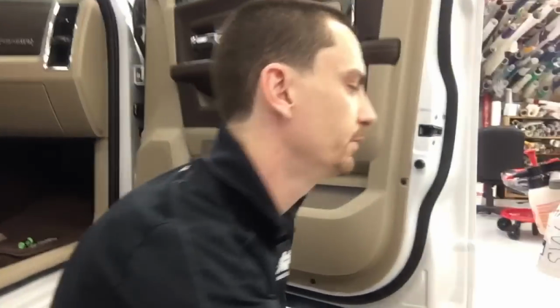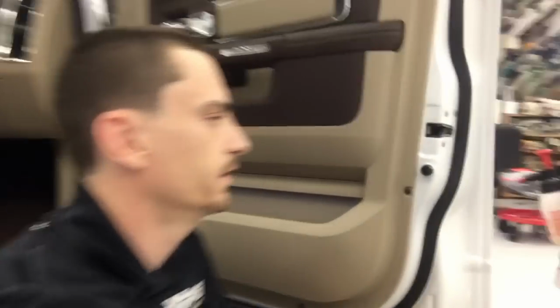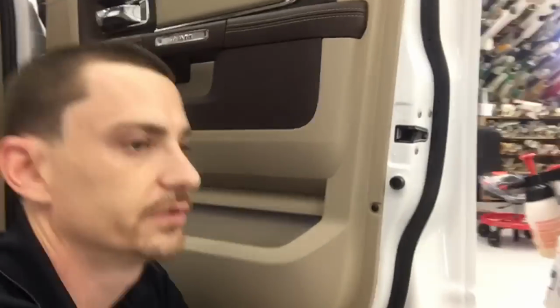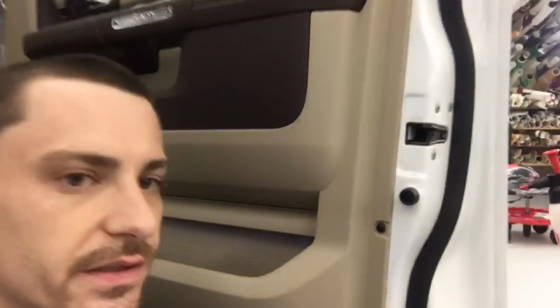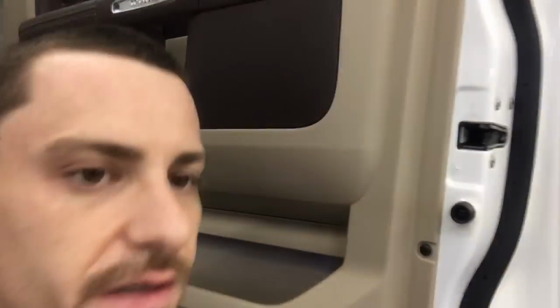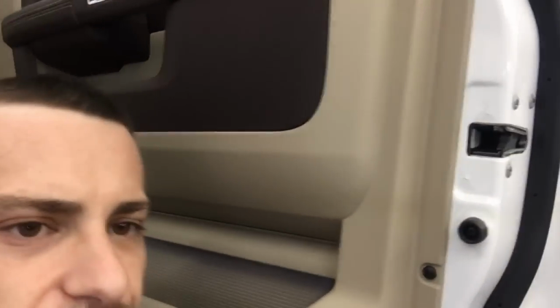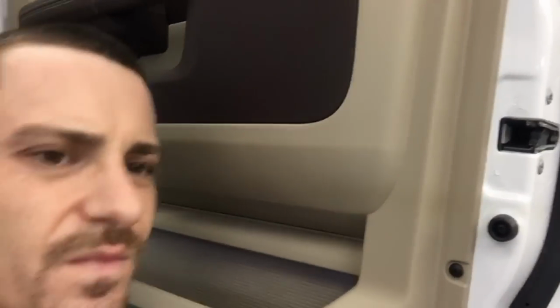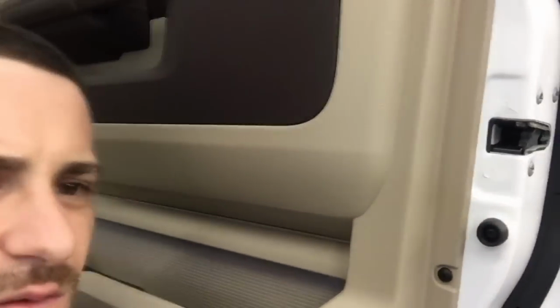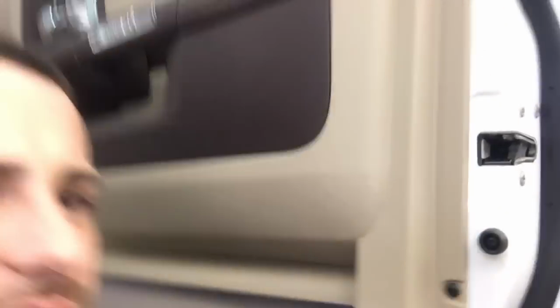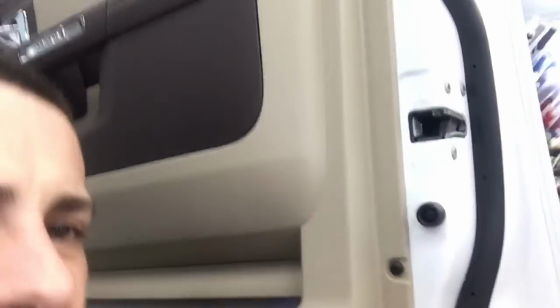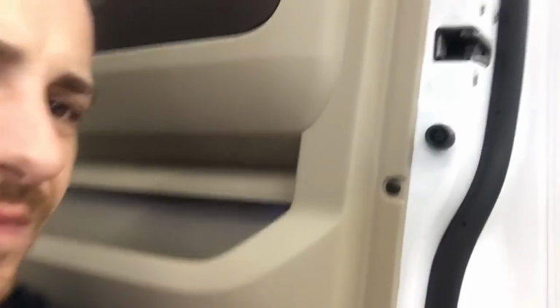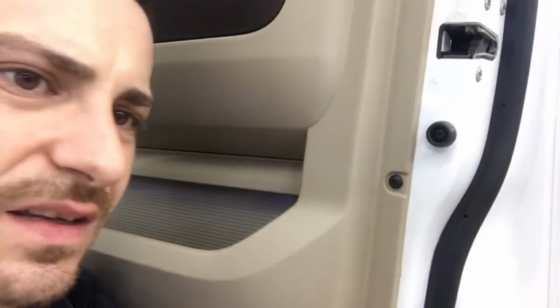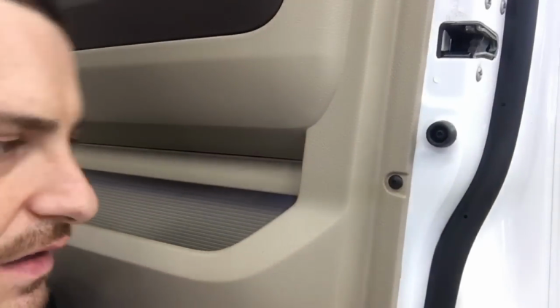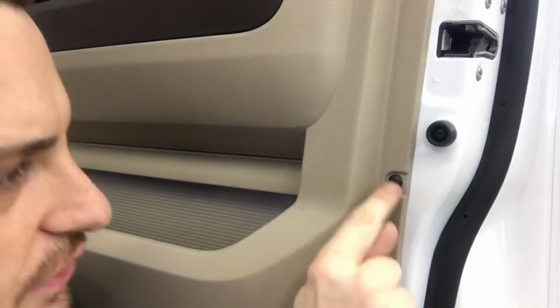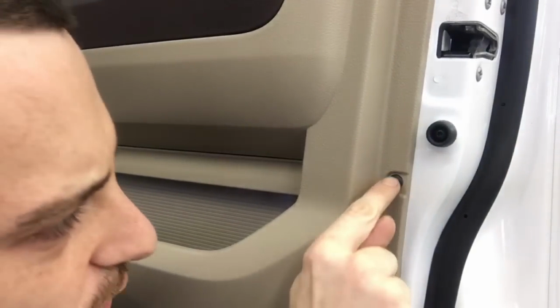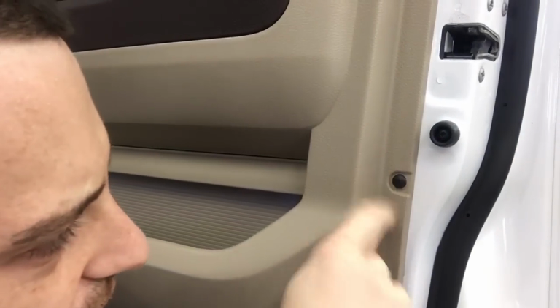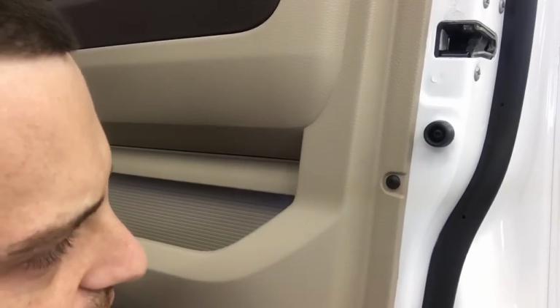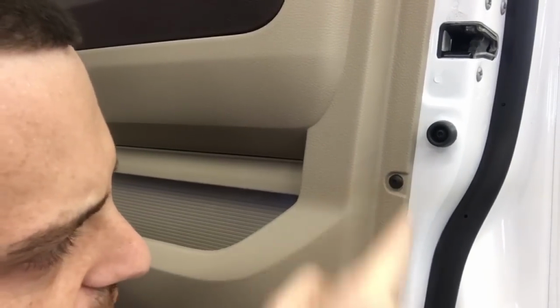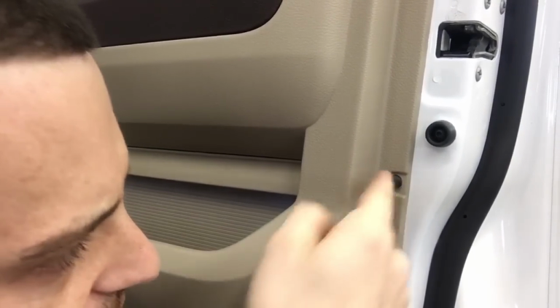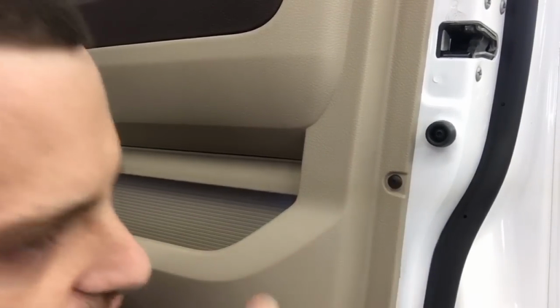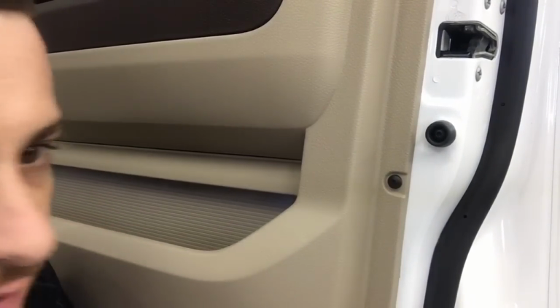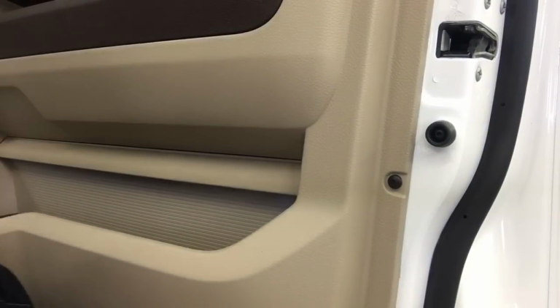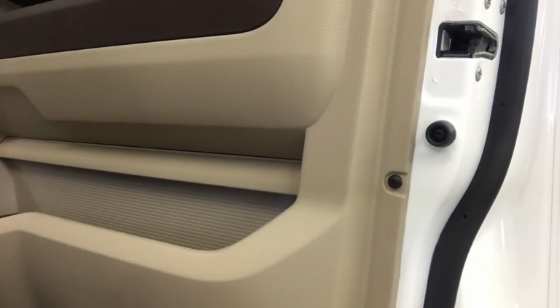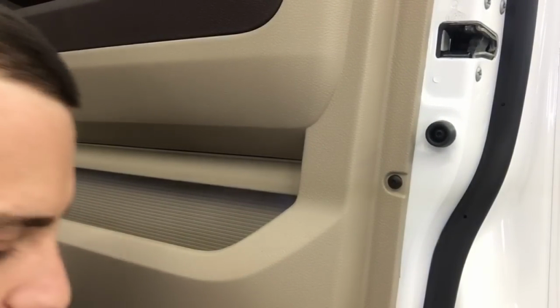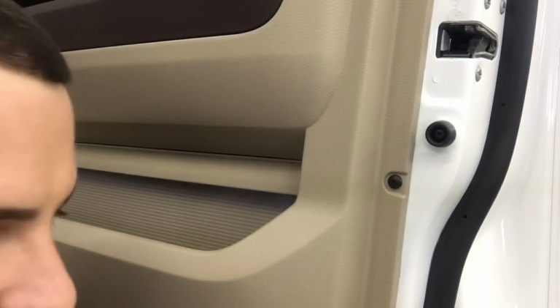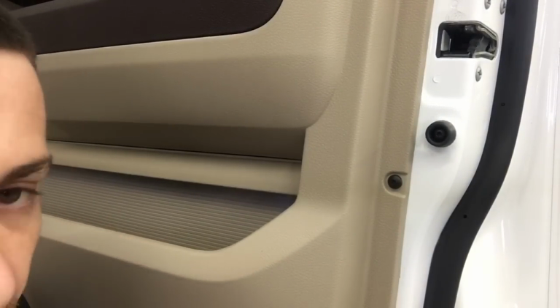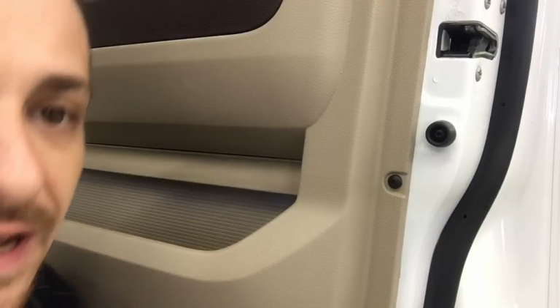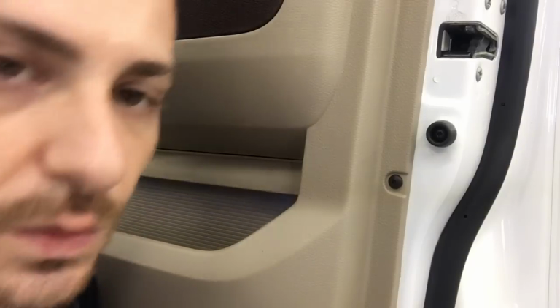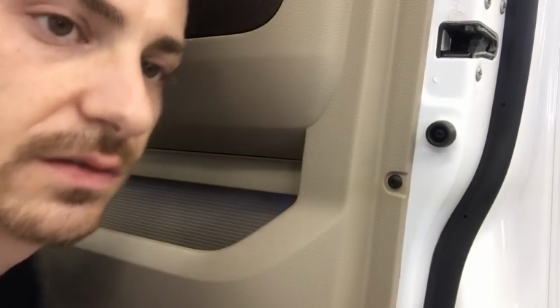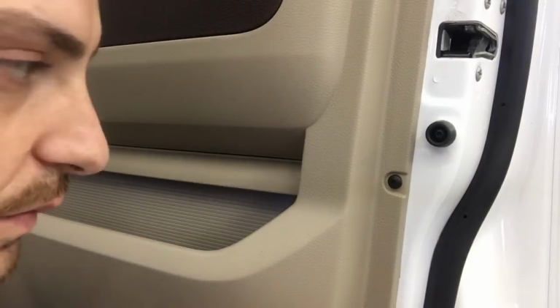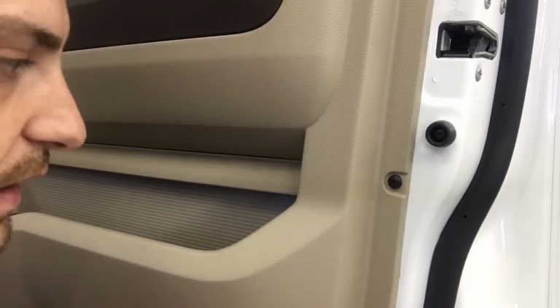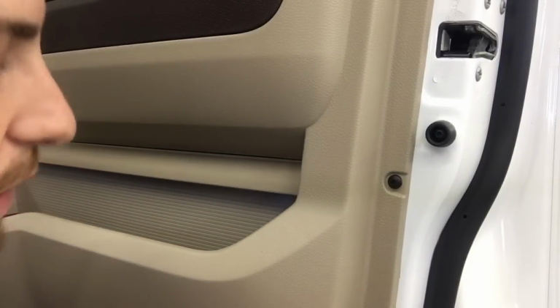I'm going to move you in a little closer so we can take a look. Here's the guy. Now when you're sitting at home and you're looking at this, you're going to be like, oh, just put a torque bit in there and screw it out. Well, I'll tell you what — the amount of times that actually works will be rare.